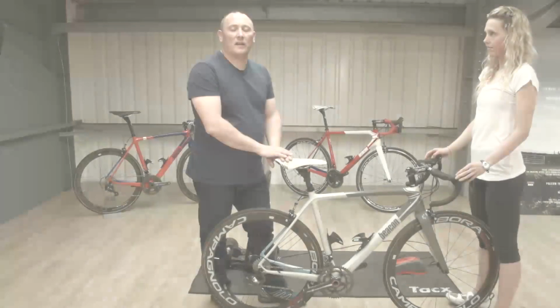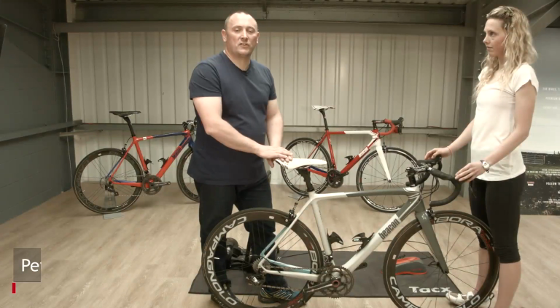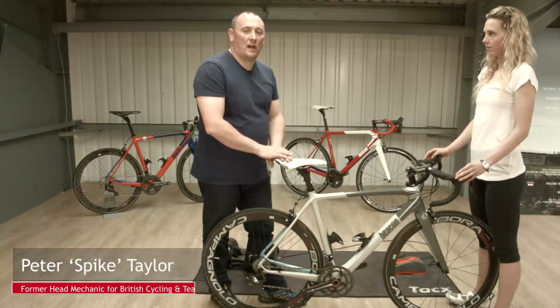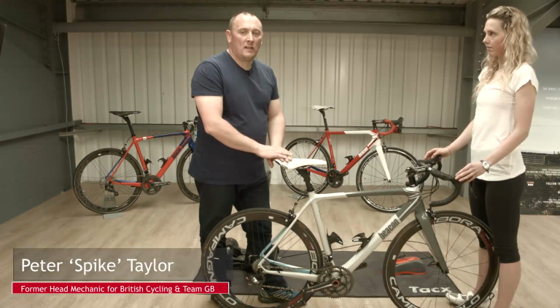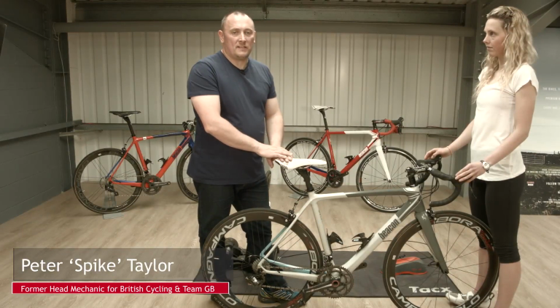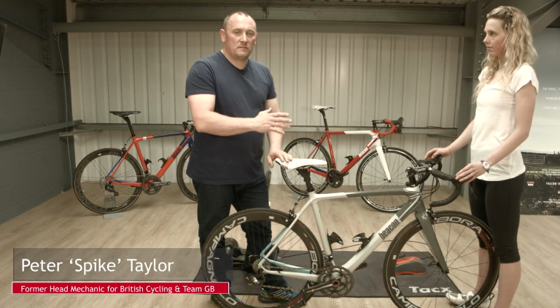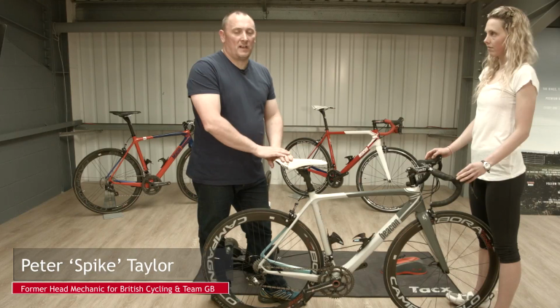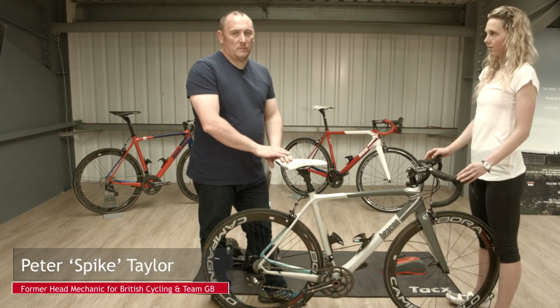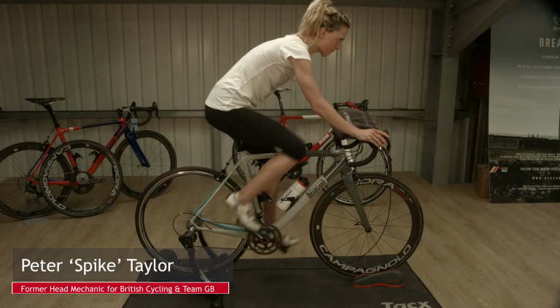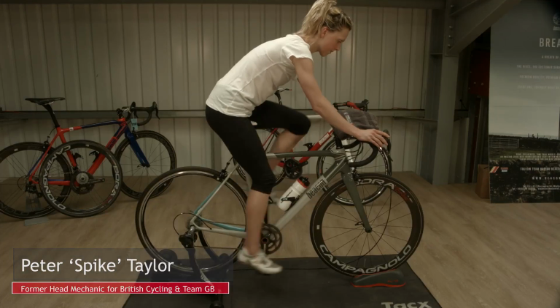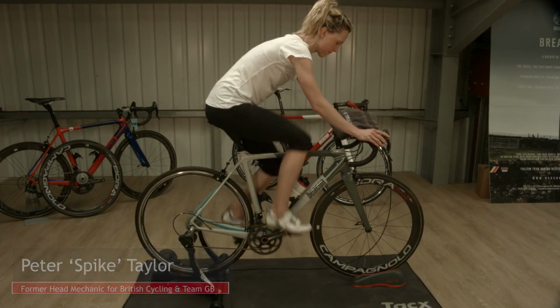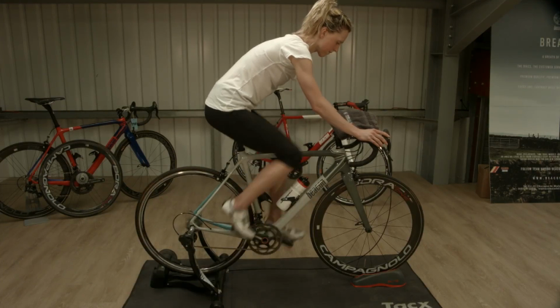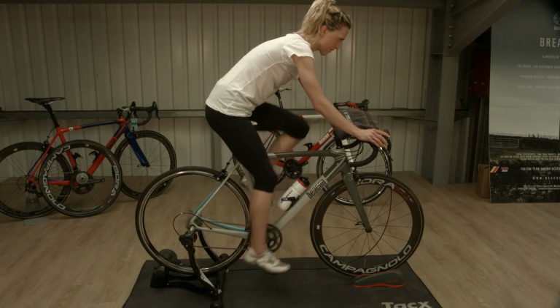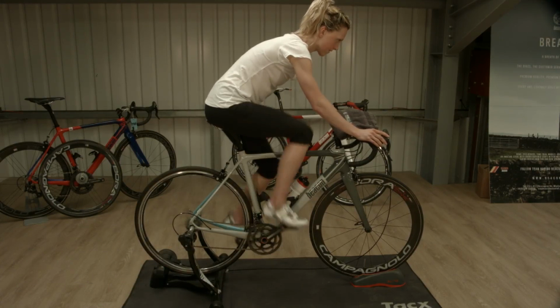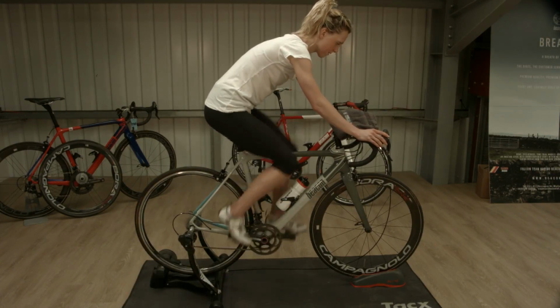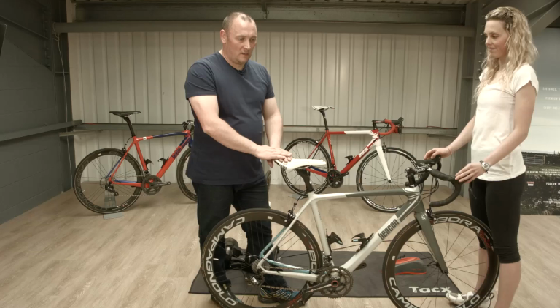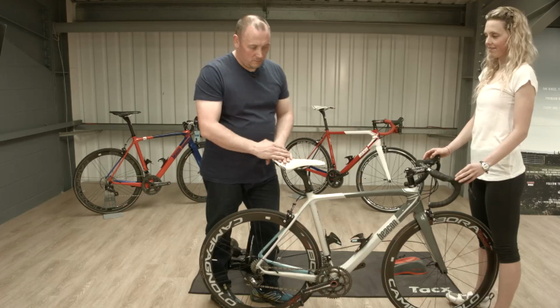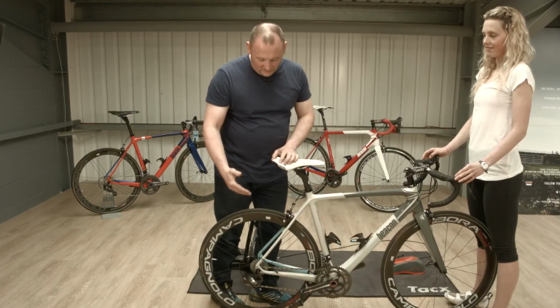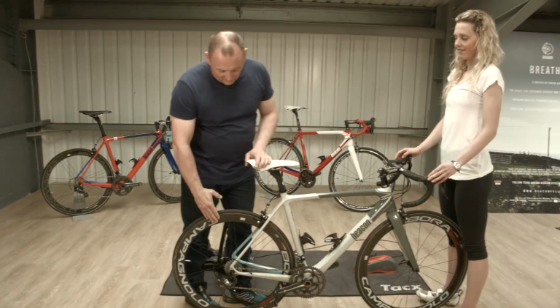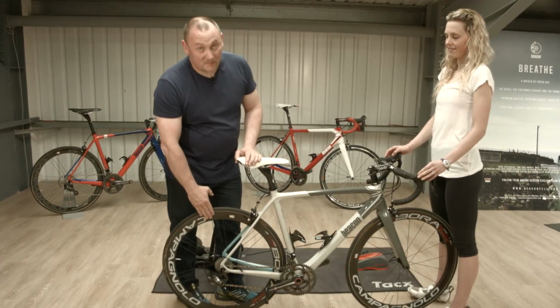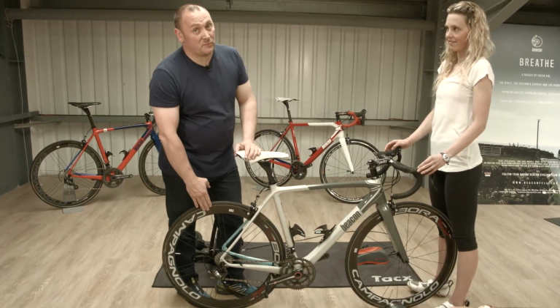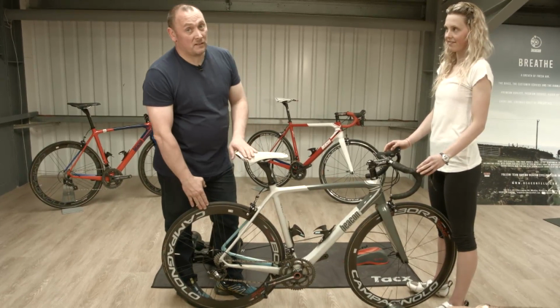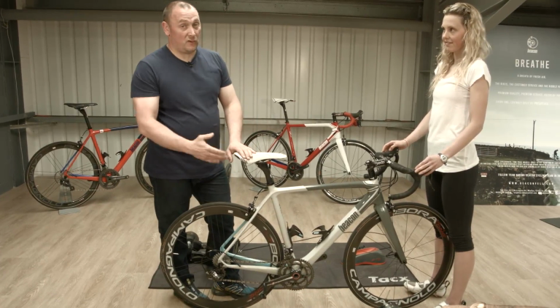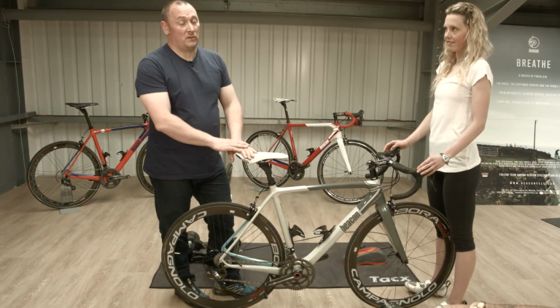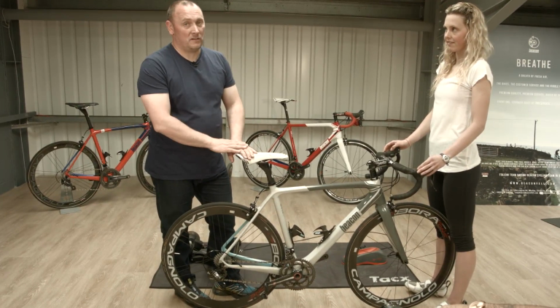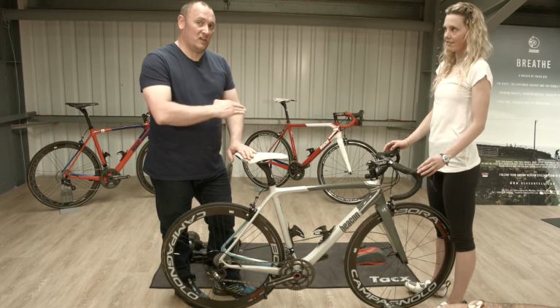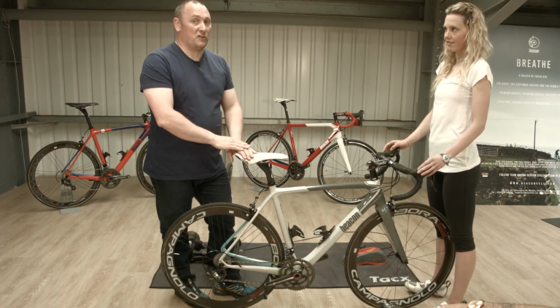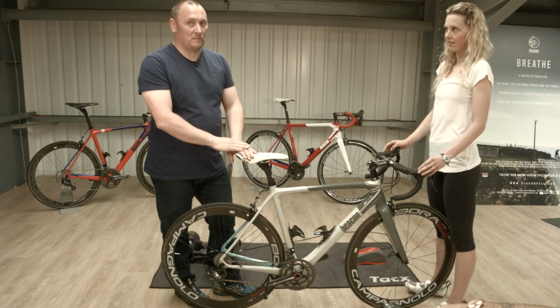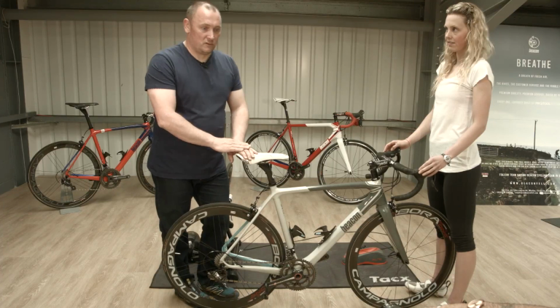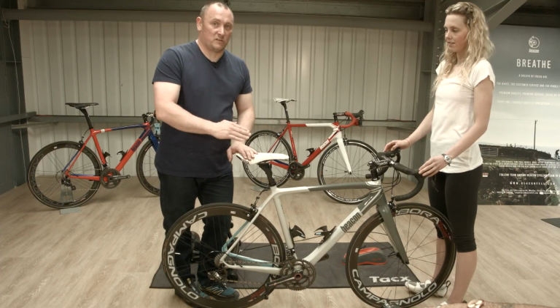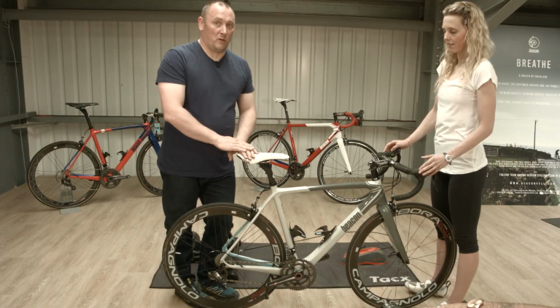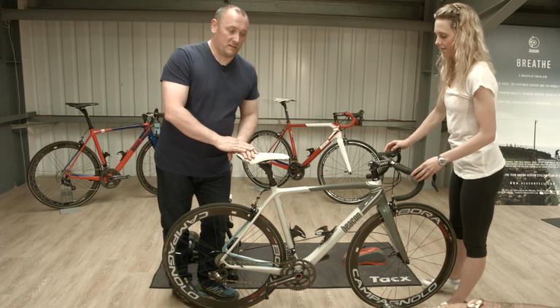What I'm going to show you now is putting the bike in a turbo trainer. Heather has kindly agreed to let me use her bike to show you how. Heather's bike has got an expensive race wheel, so the first thing we're going to do is change it for a training wheel — we just need to swap the back wheel before we start.